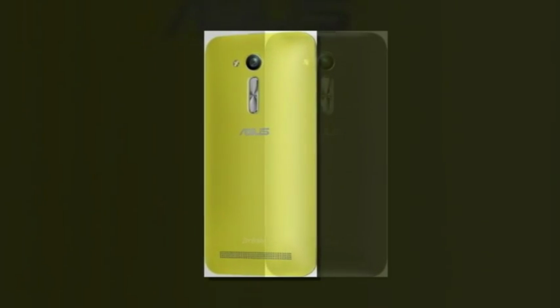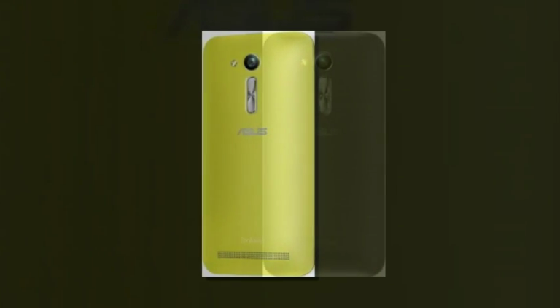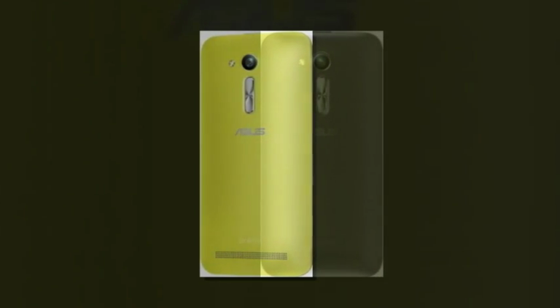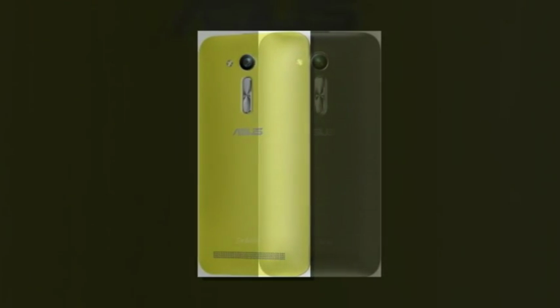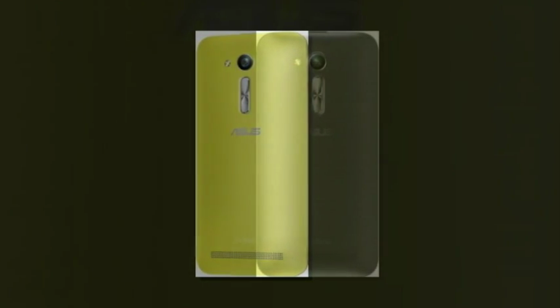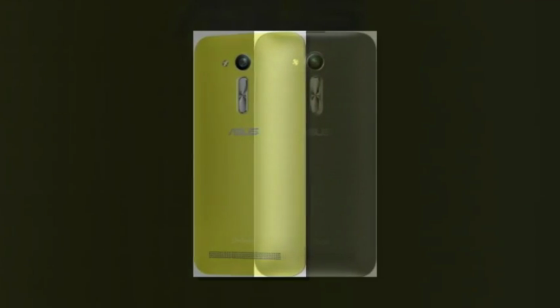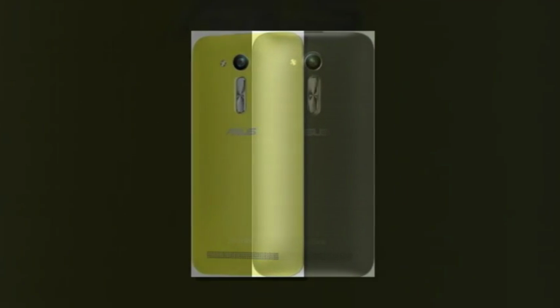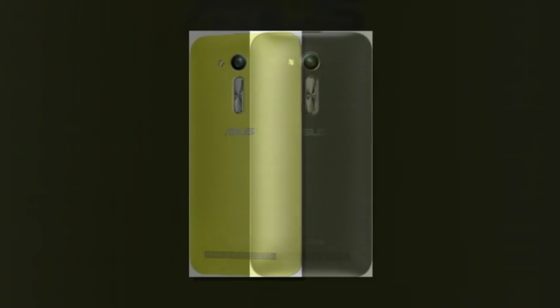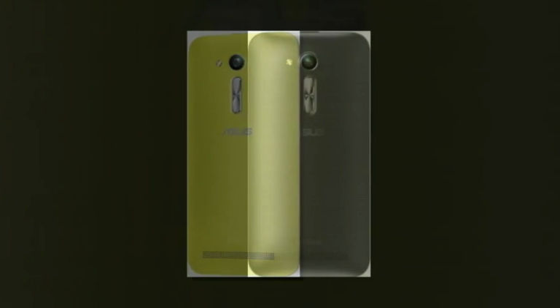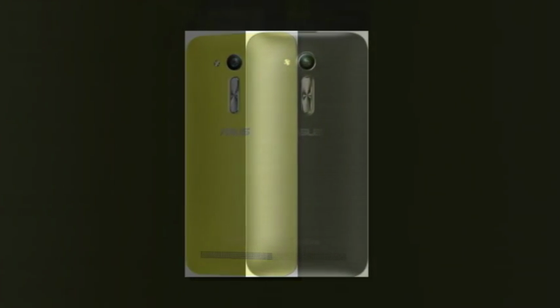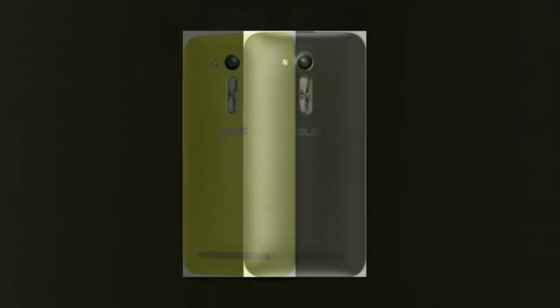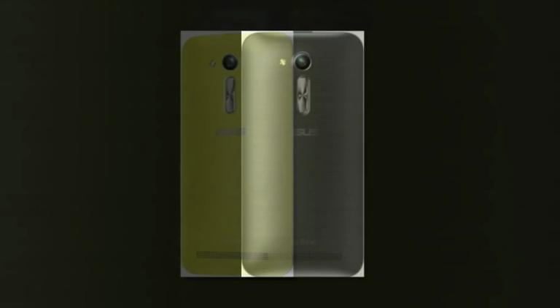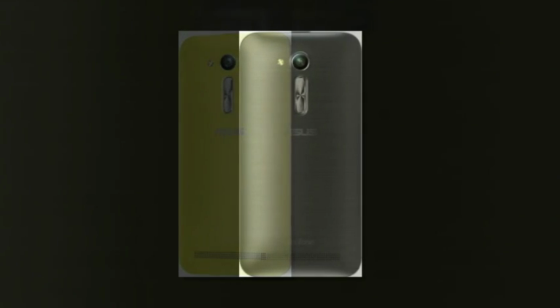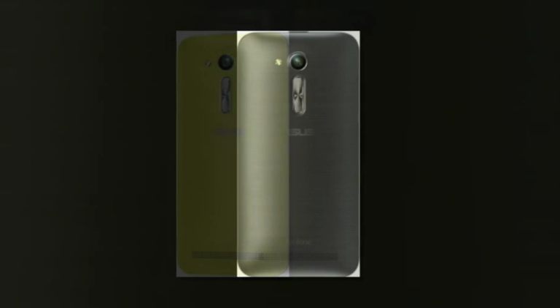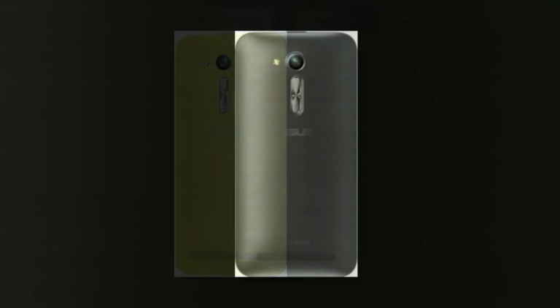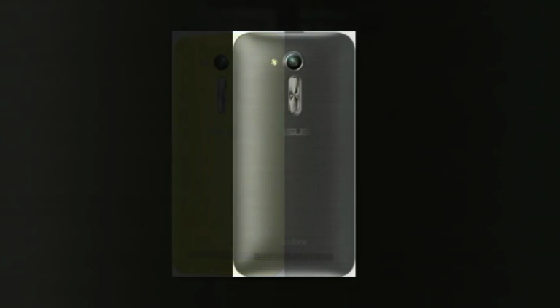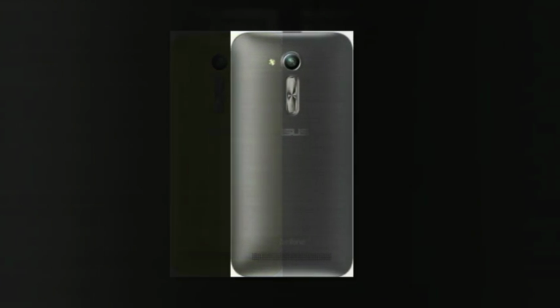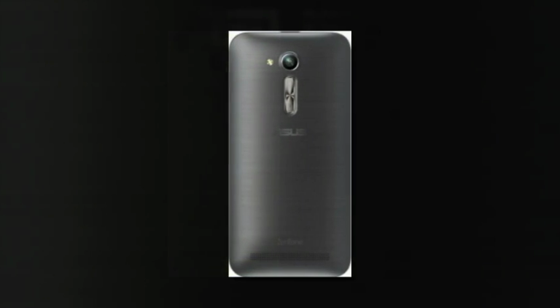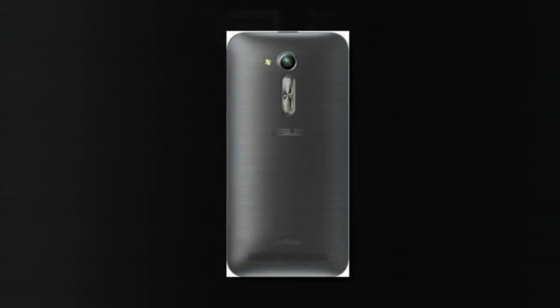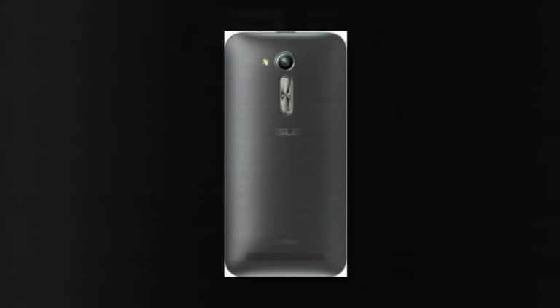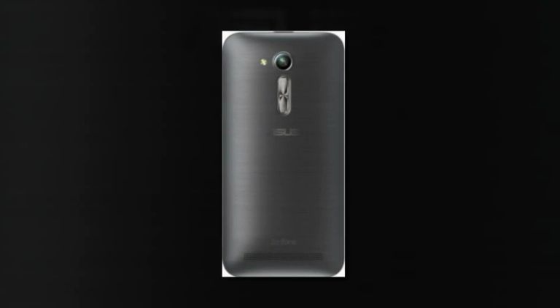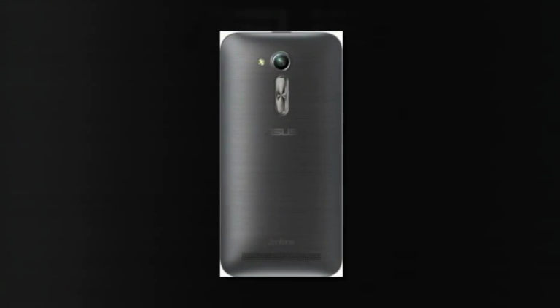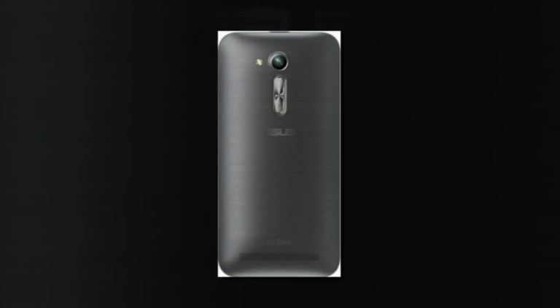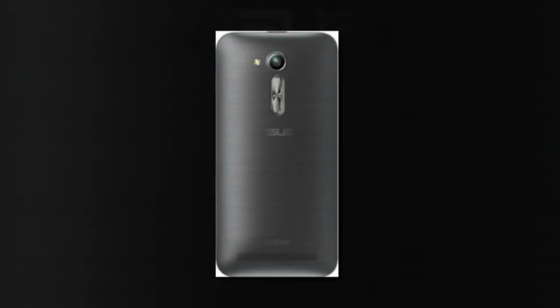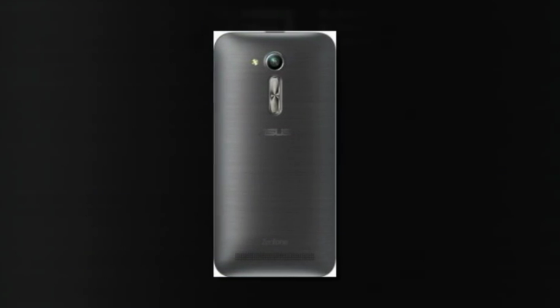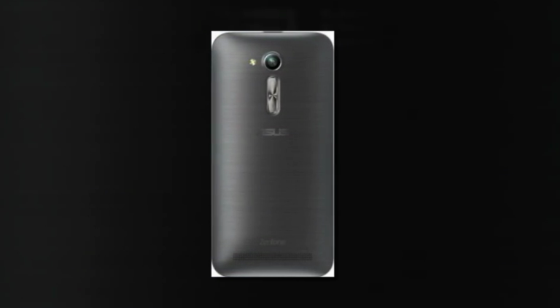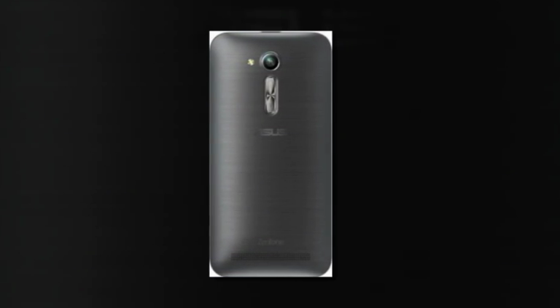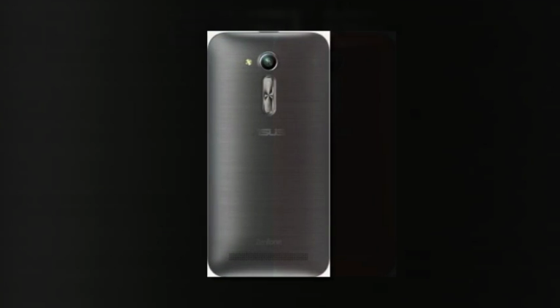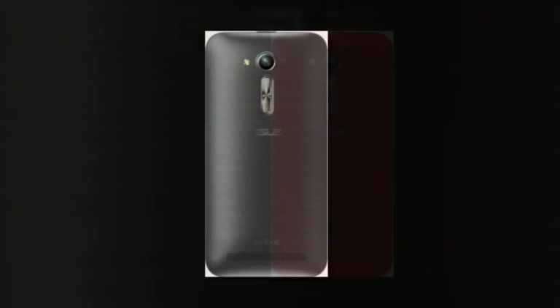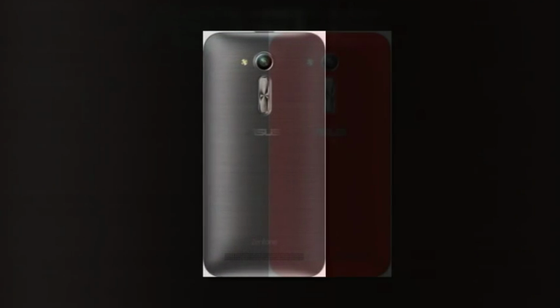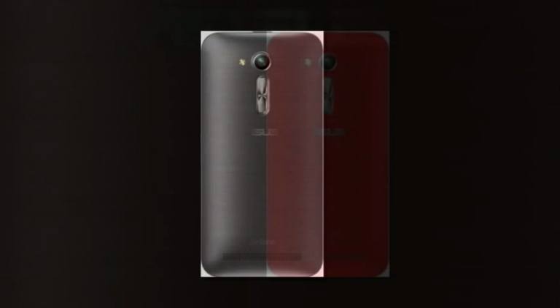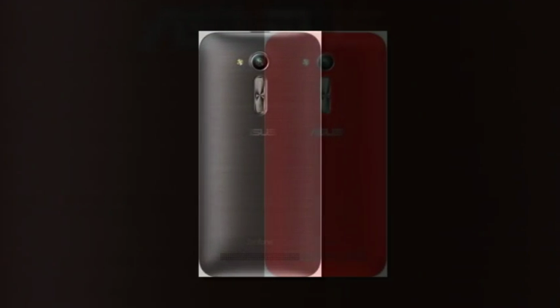The headline feature of the Asus Zenfone Go ZB450KL is its LTE Cat 4 support, that's good for speeds of up to 150Mbps down and 50Mbps up.